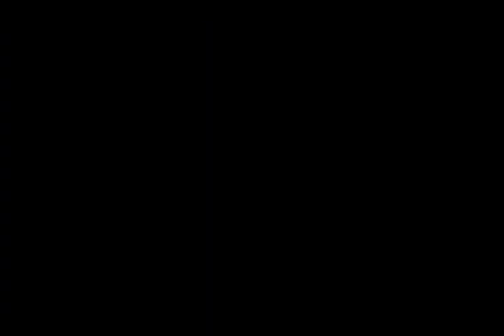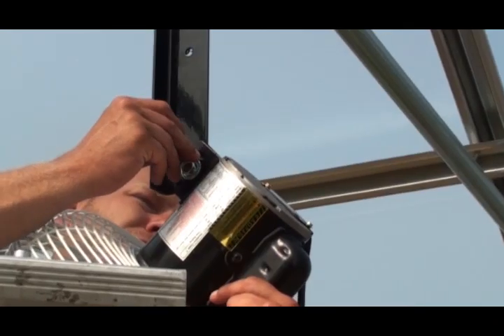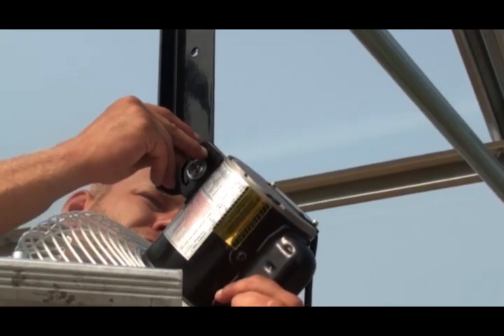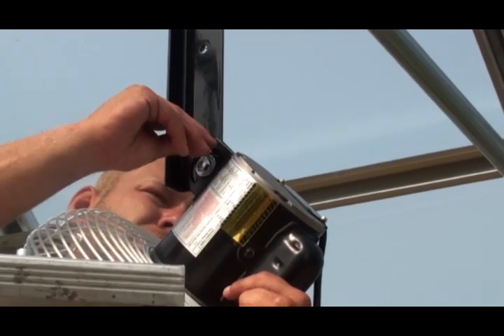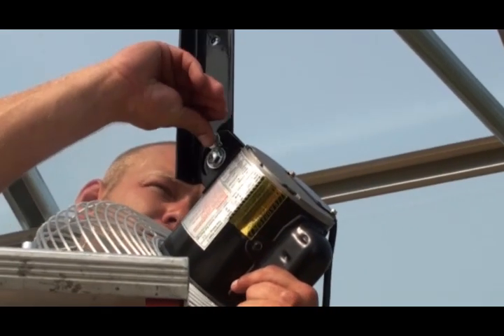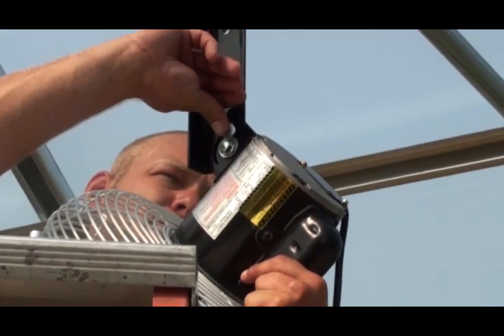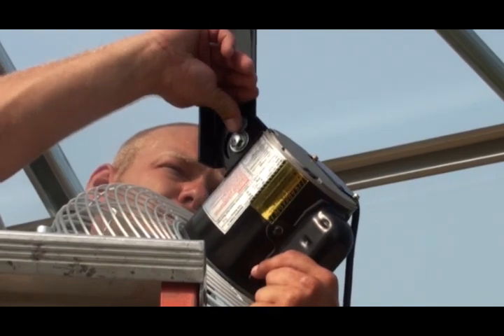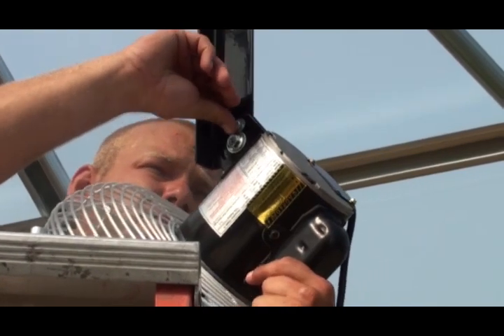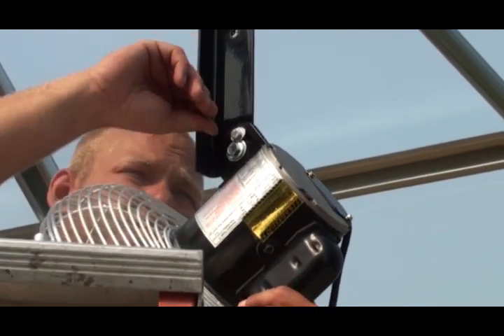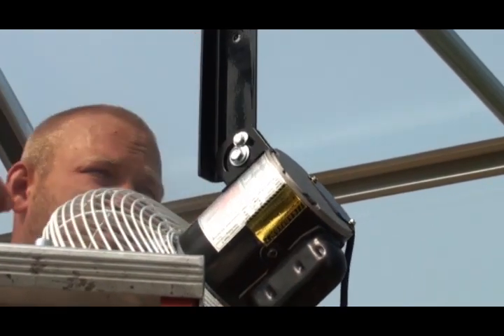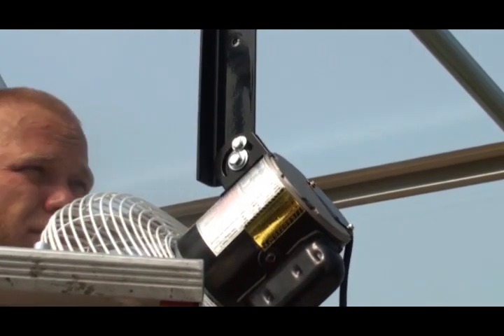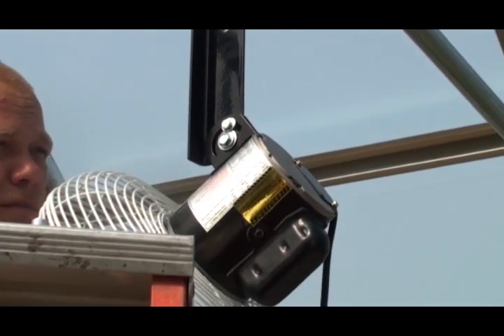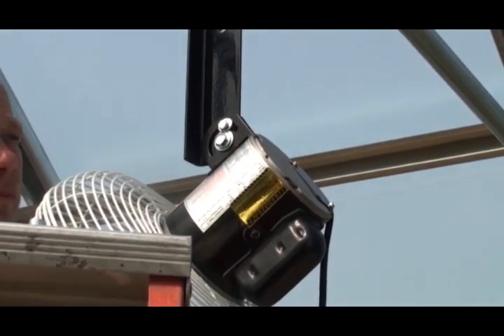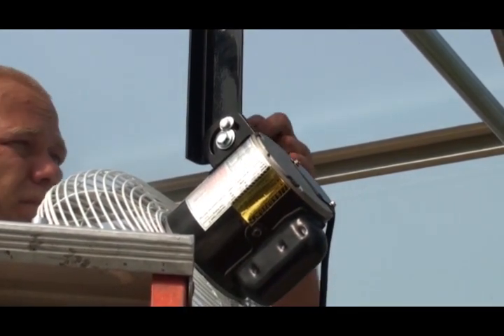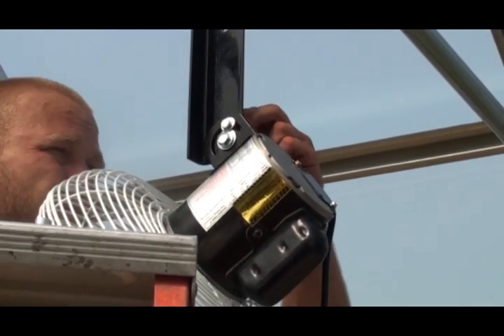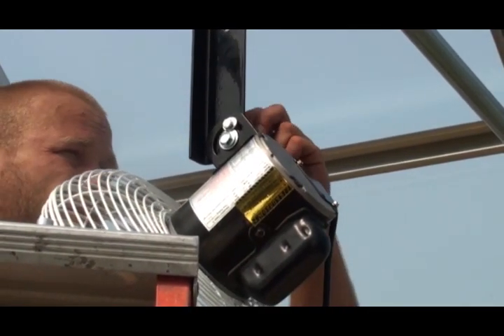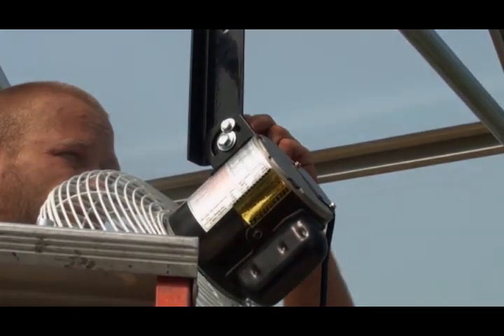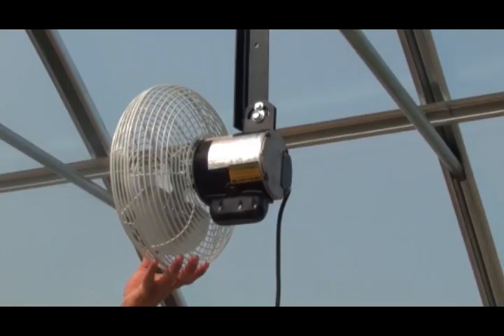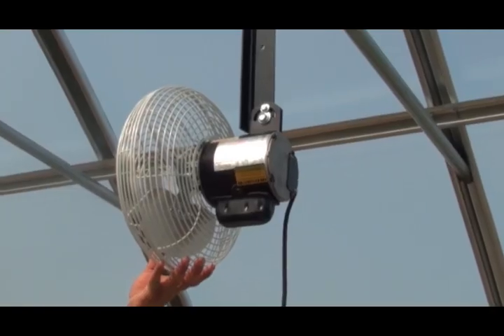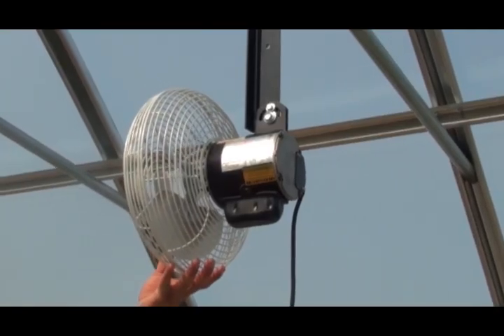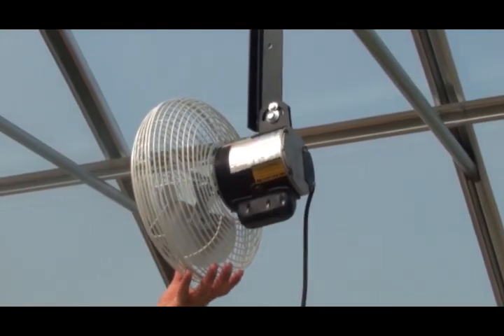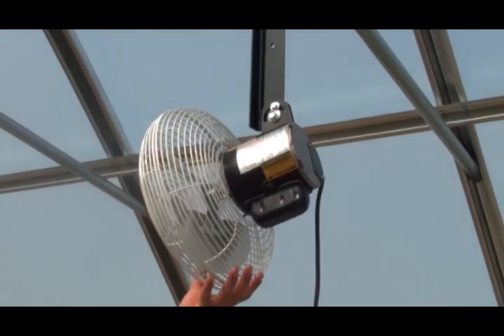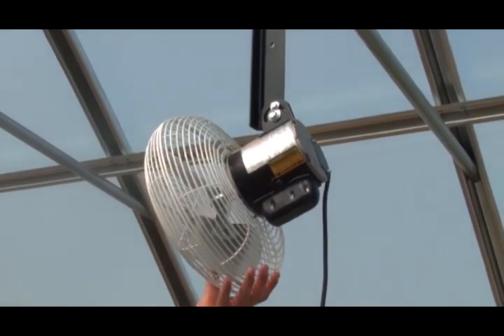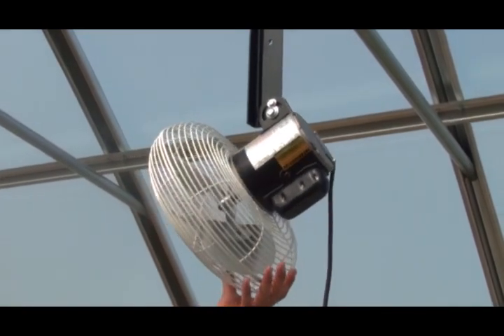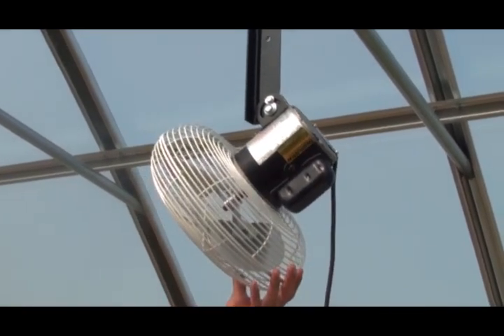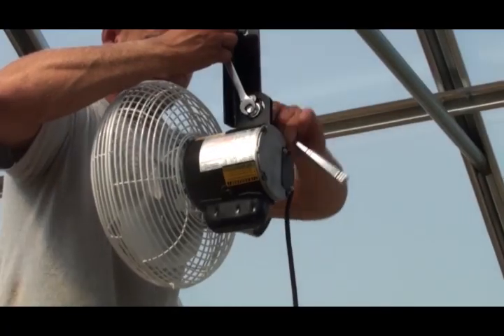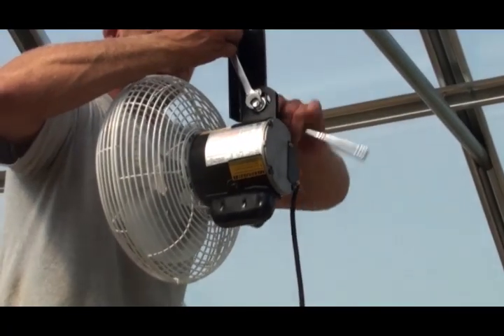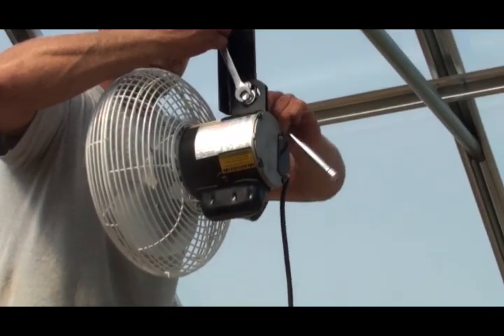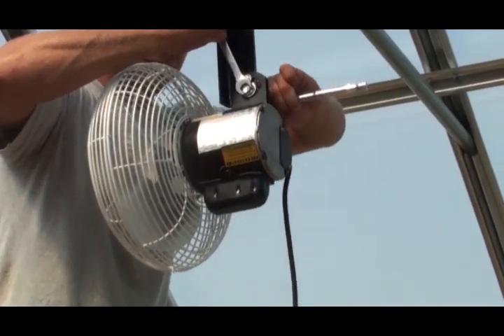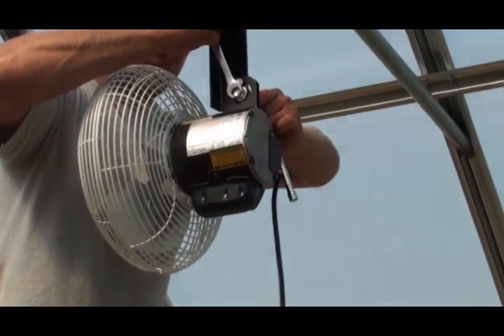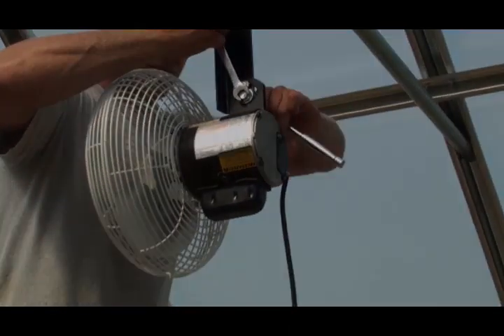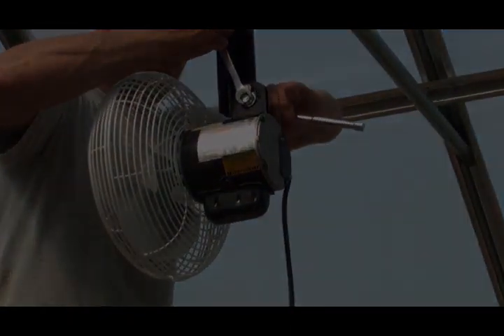With the fan secured to the mounting bracket, insert the pivot bolt and slightly tighten the nut. Position the fan at the desired pitch and direction, then tighten the pivot bolt and nut to maintain the setting.